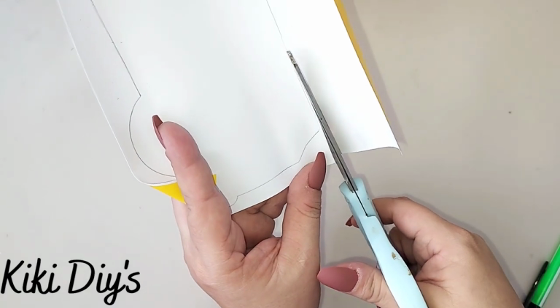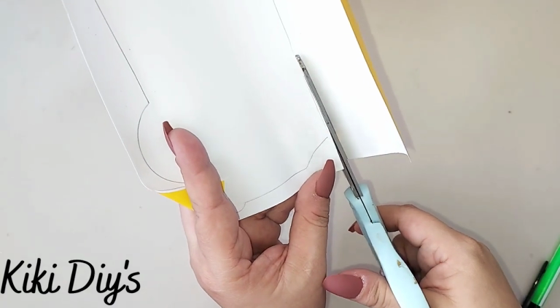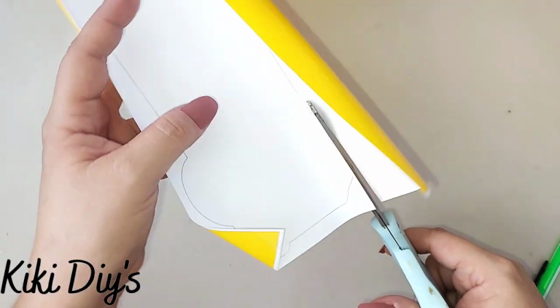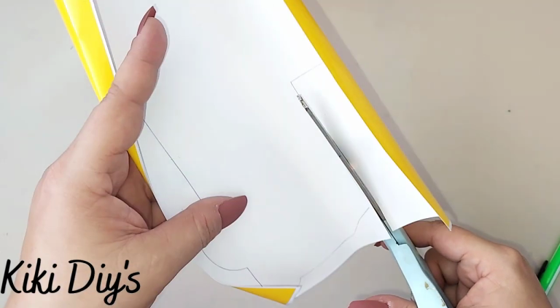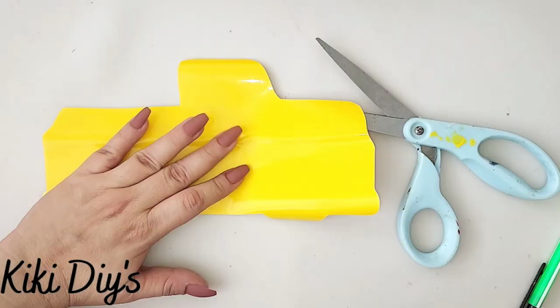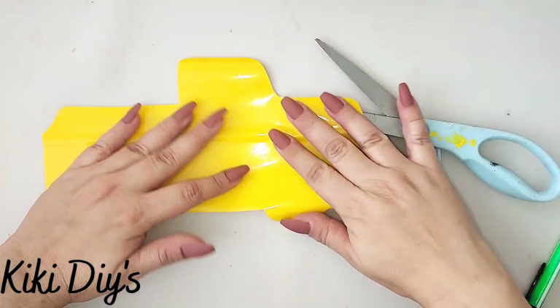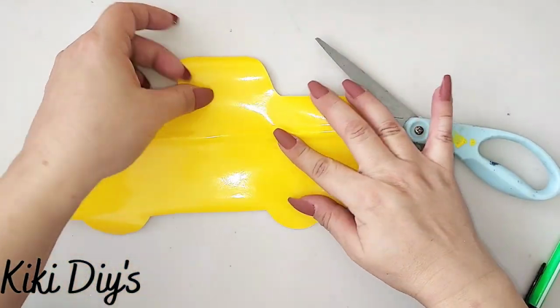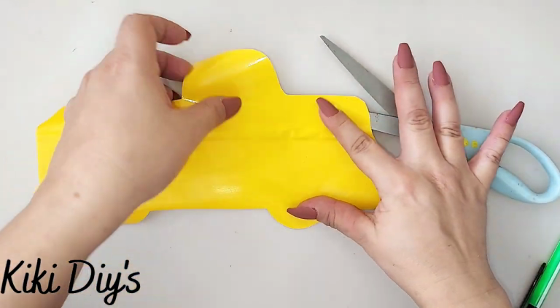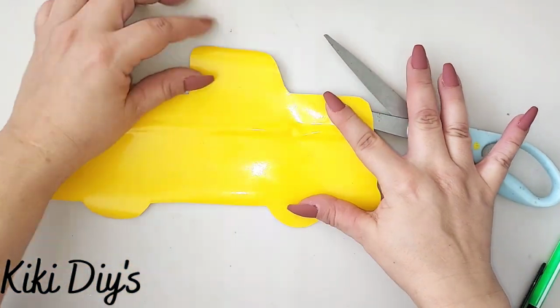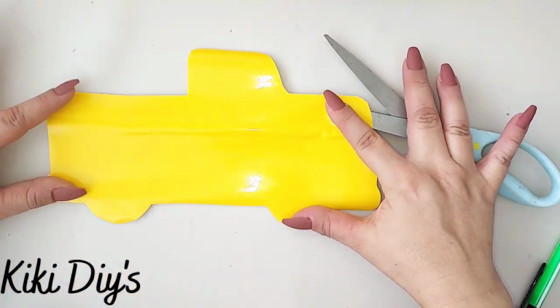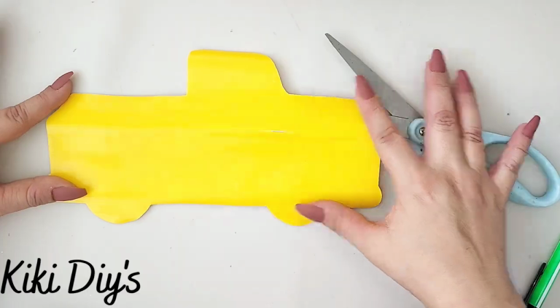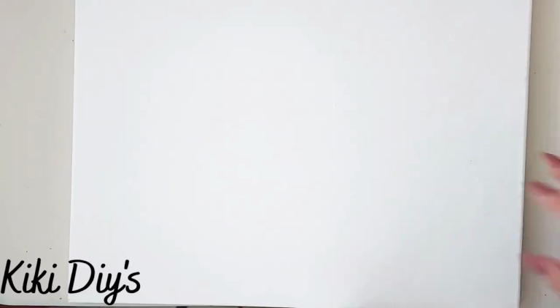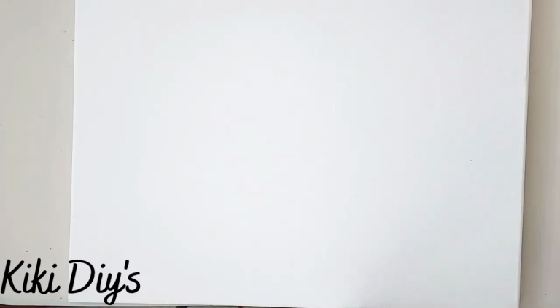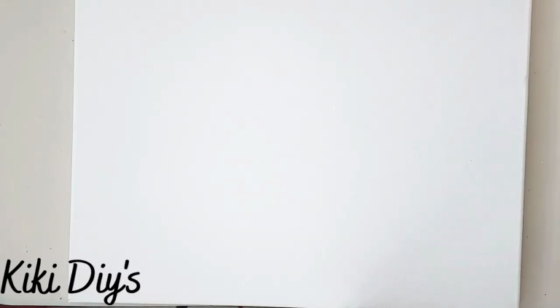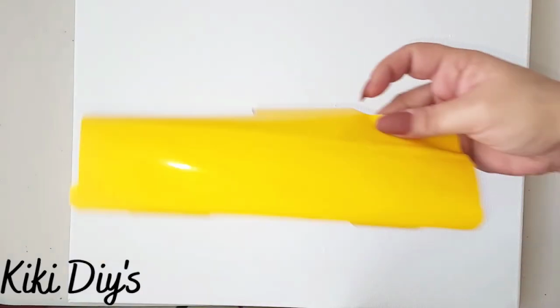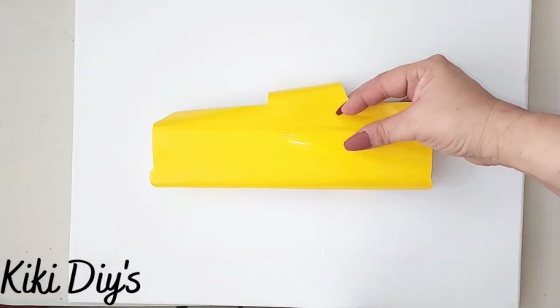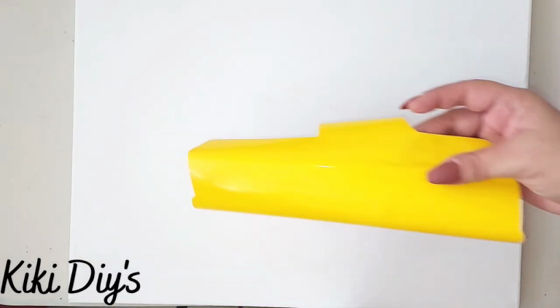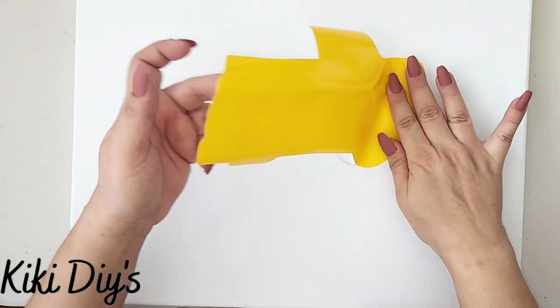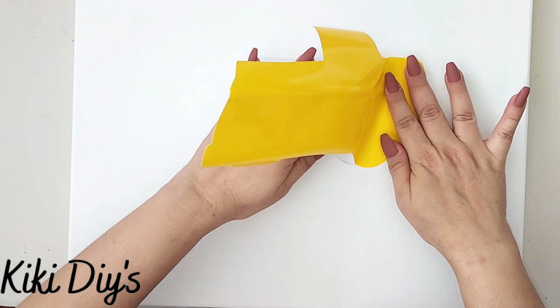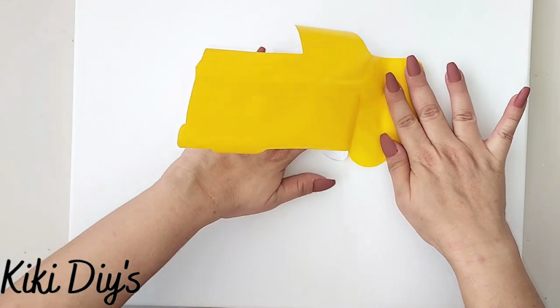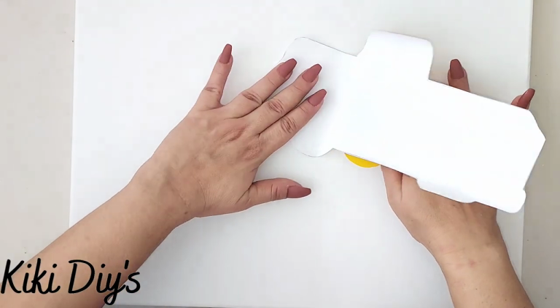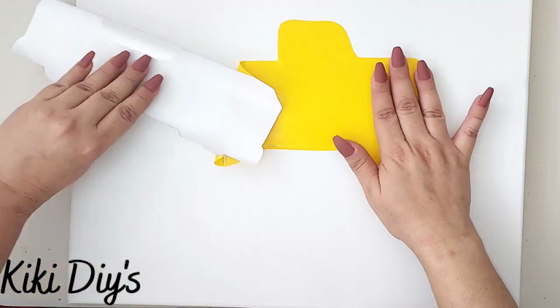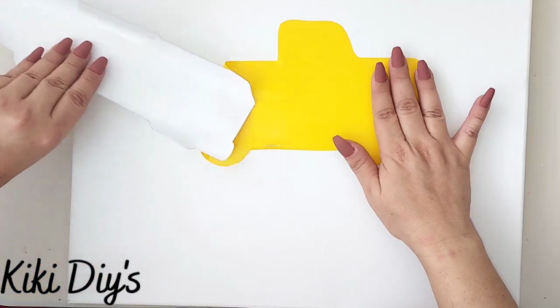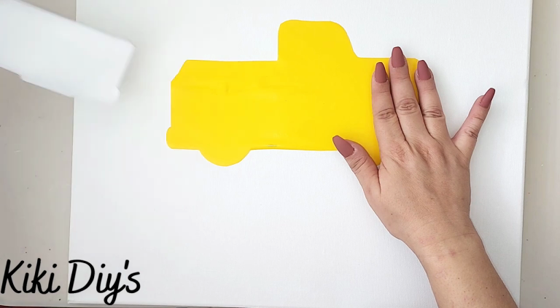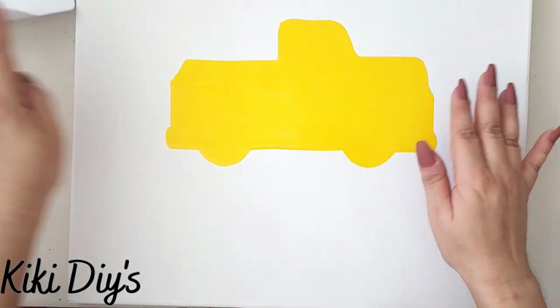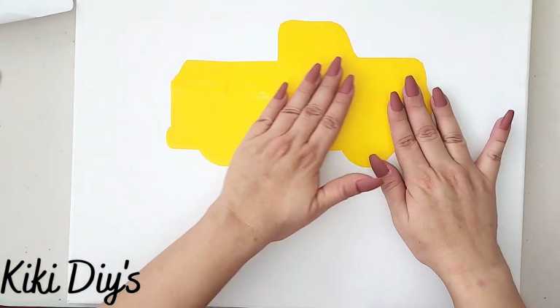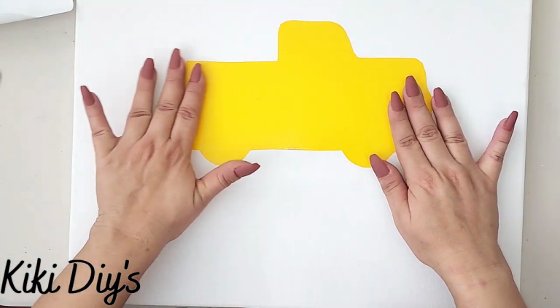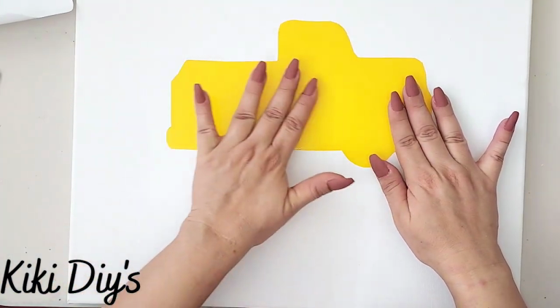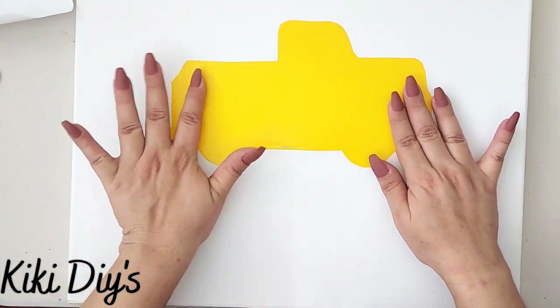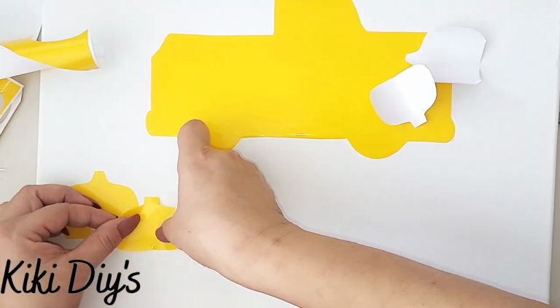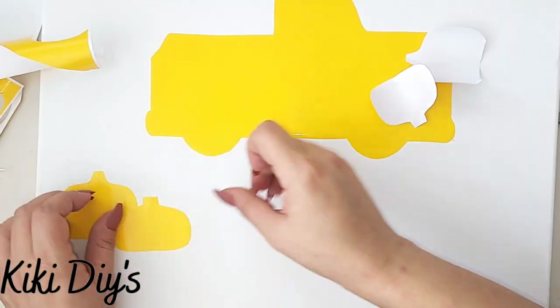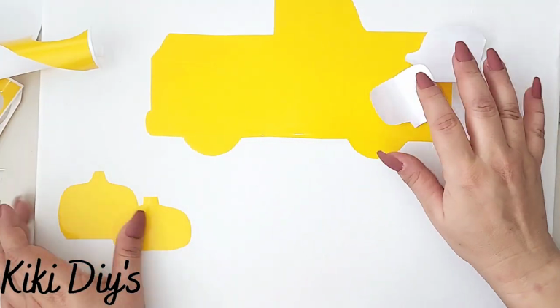We're gonna cut it completely like this so we can add it to a canvas. I'm just gonna peel the back and add it like that, making sure that it is stuck there.